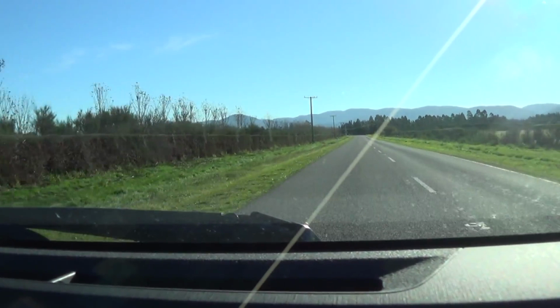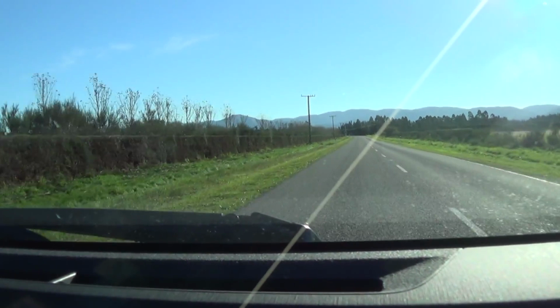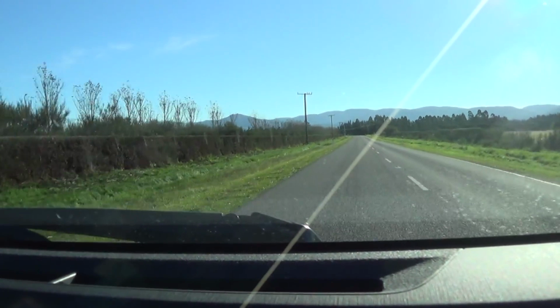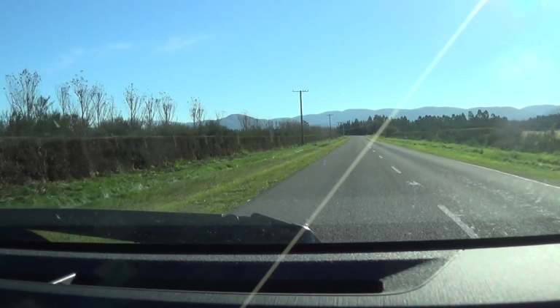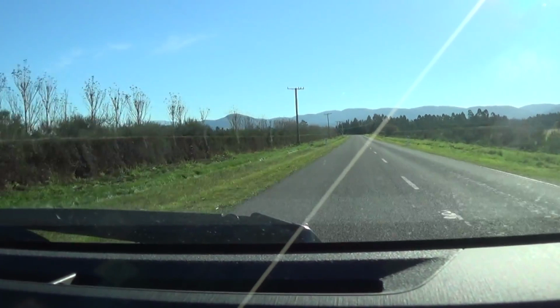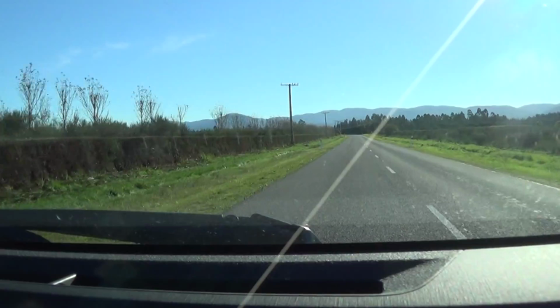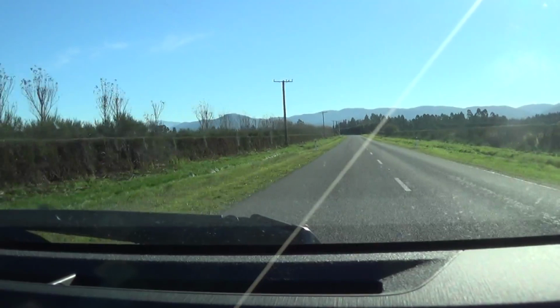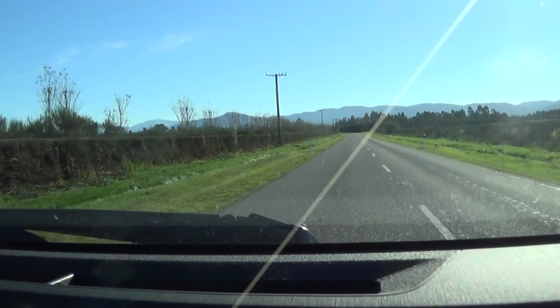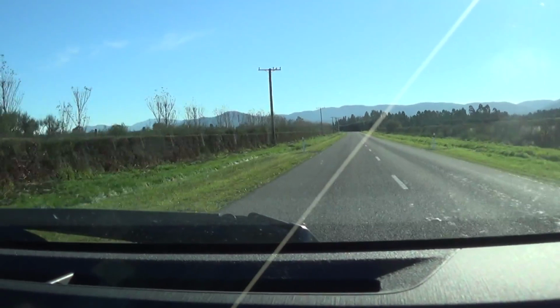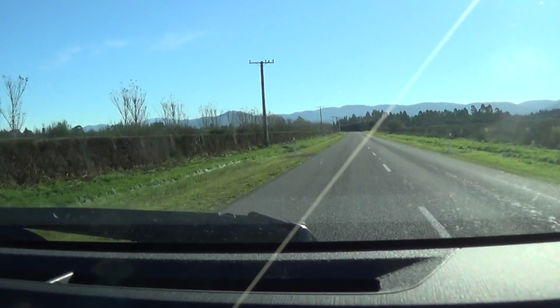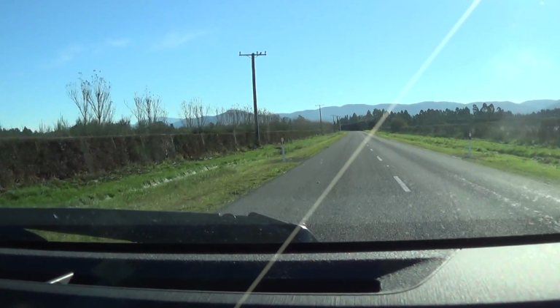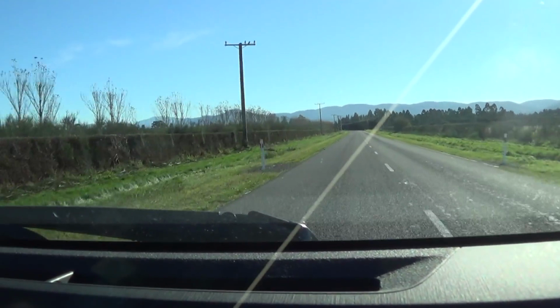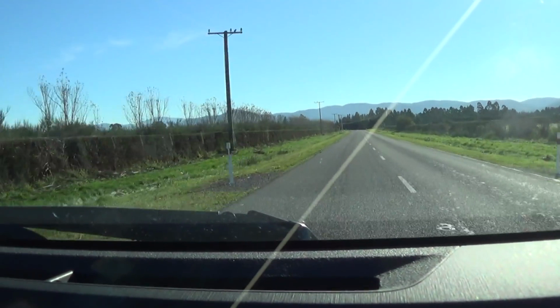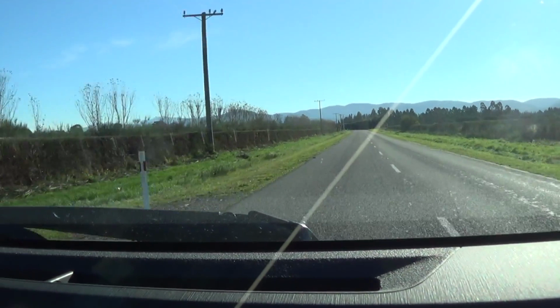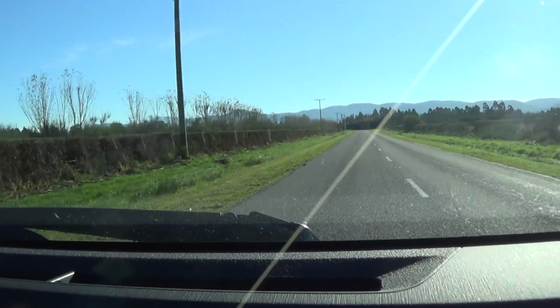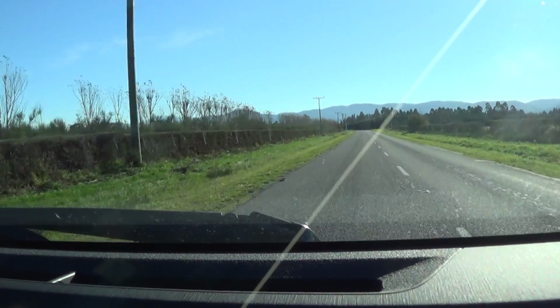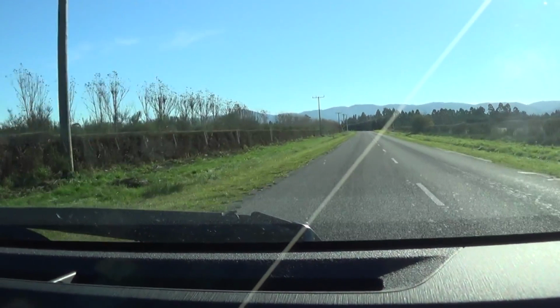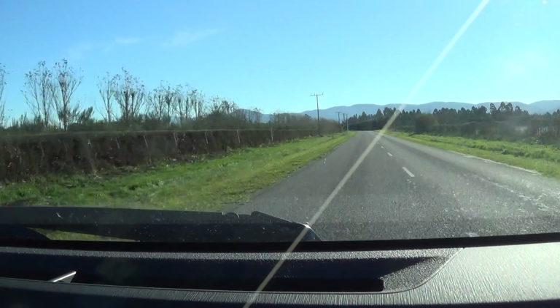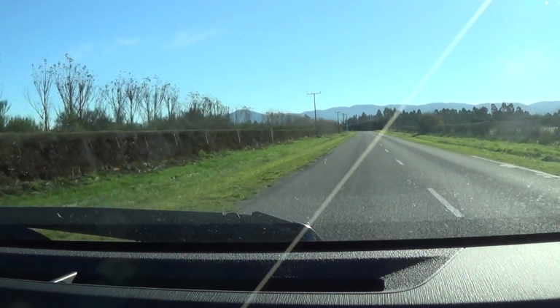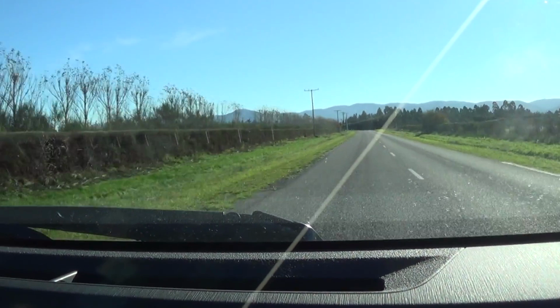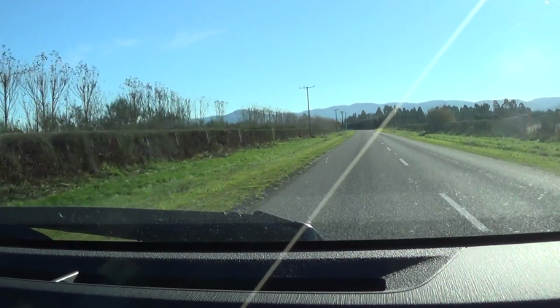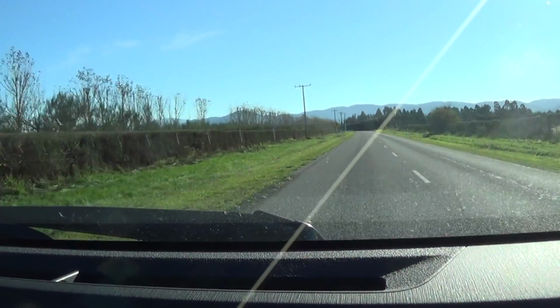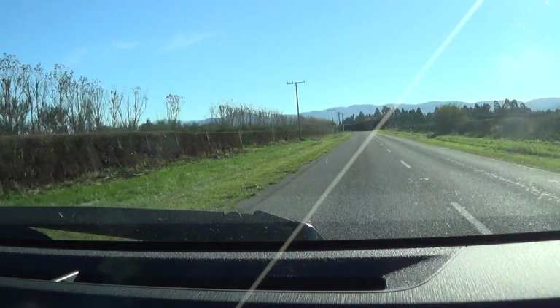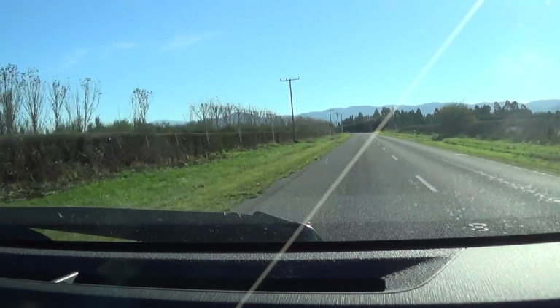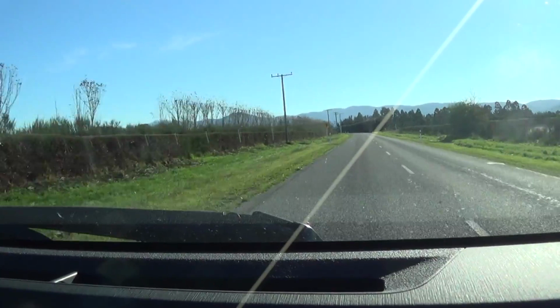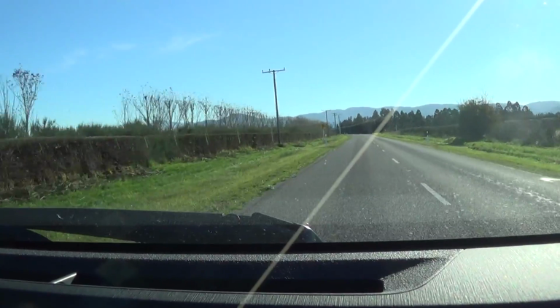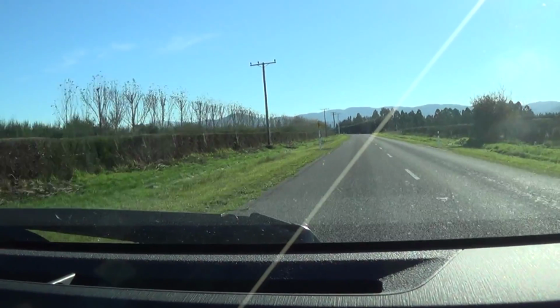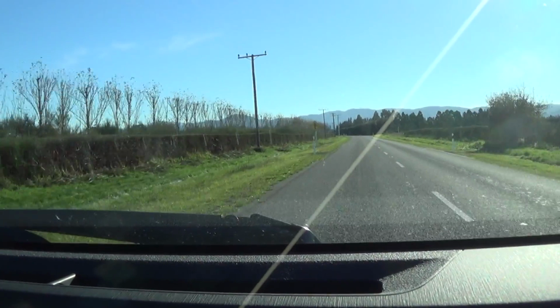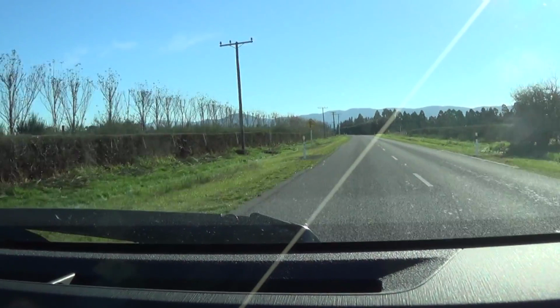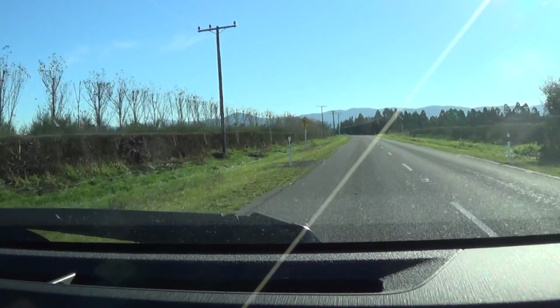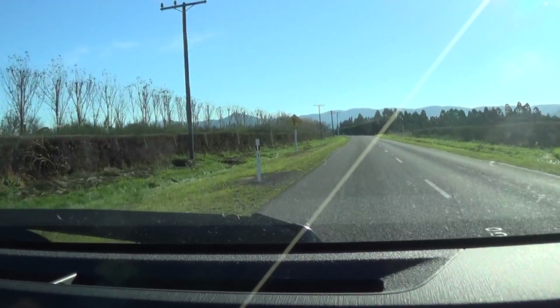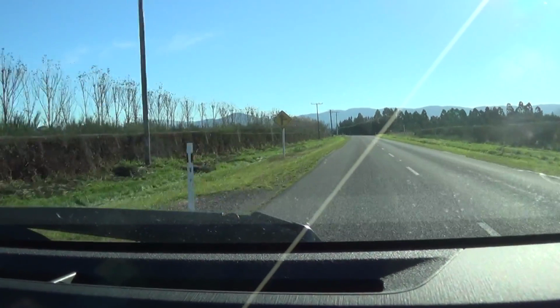But are those gorse hedges or is that heather? I think it's heather rails. It's brooms, isn't it? Brooms, sorry. Brooms.